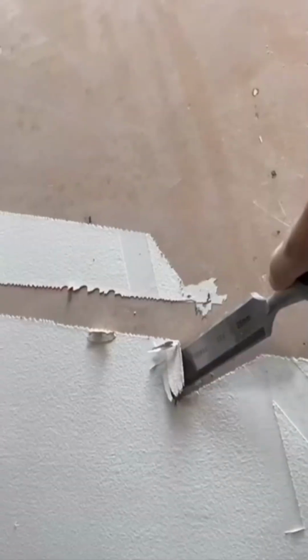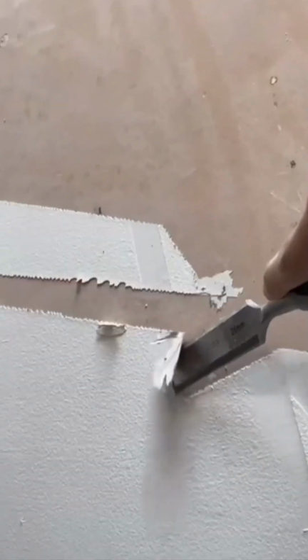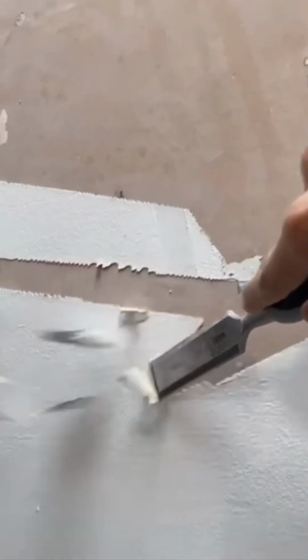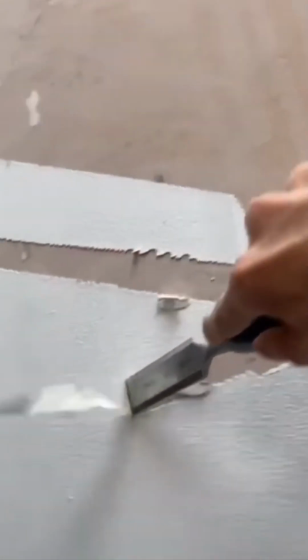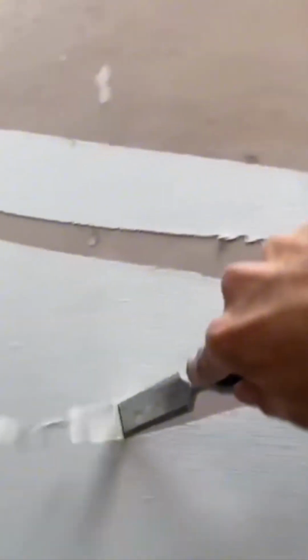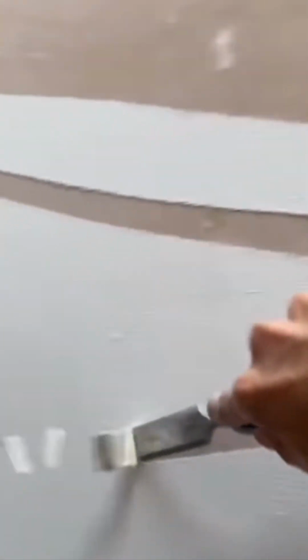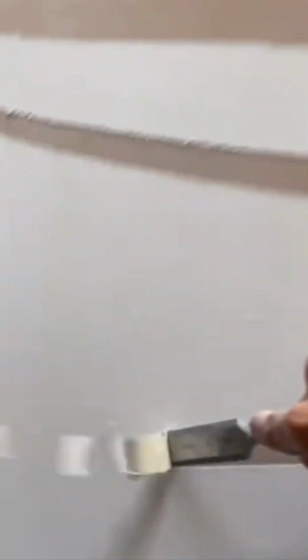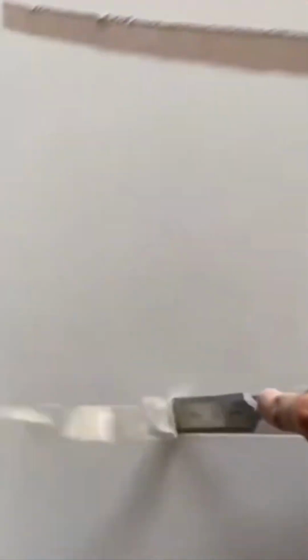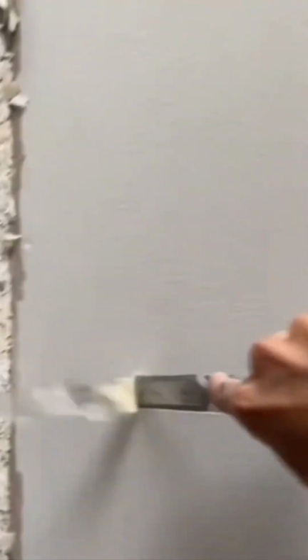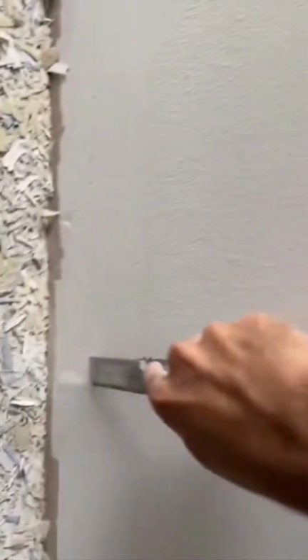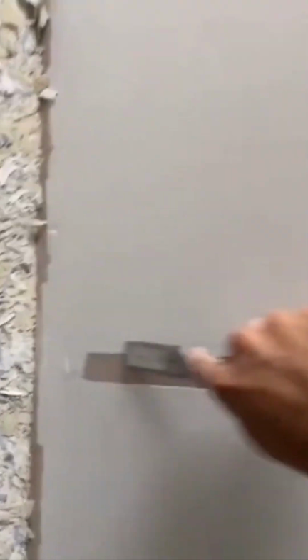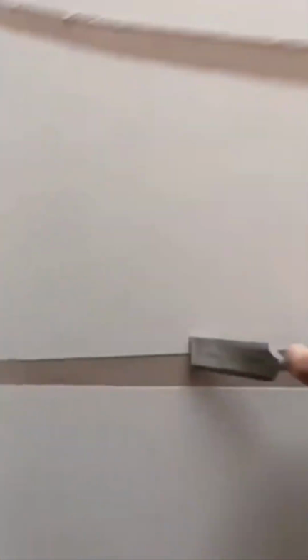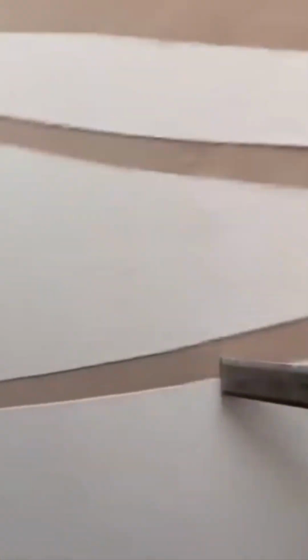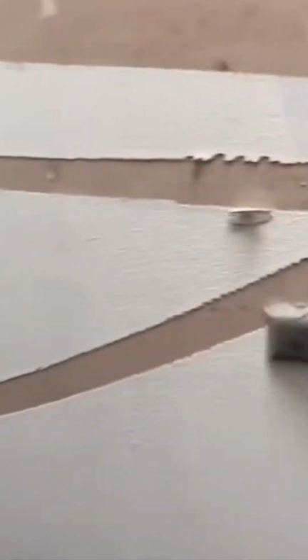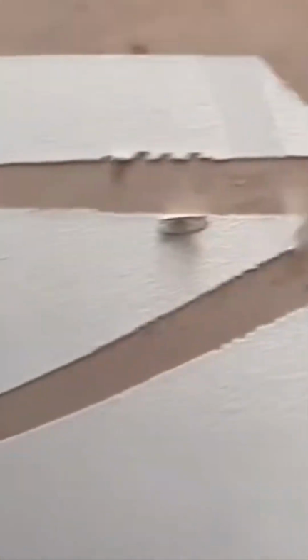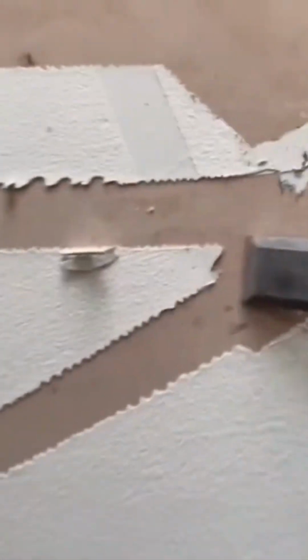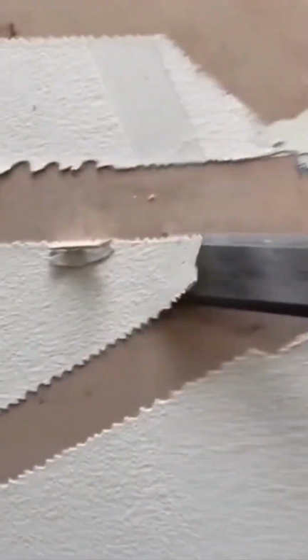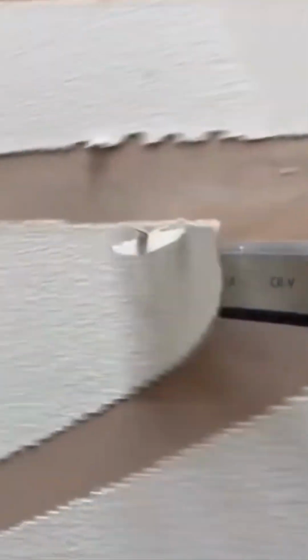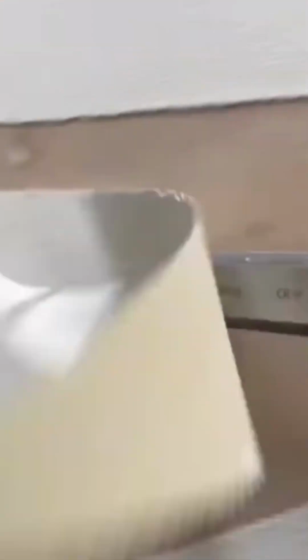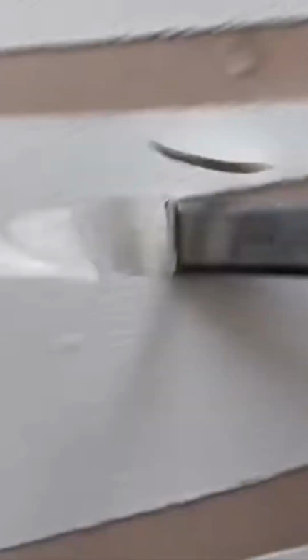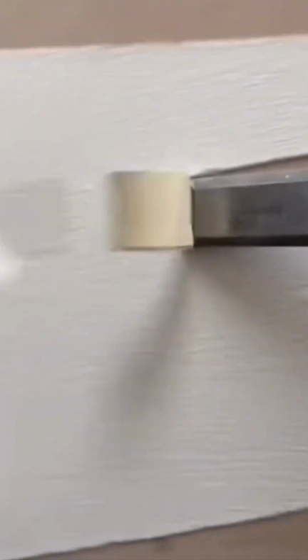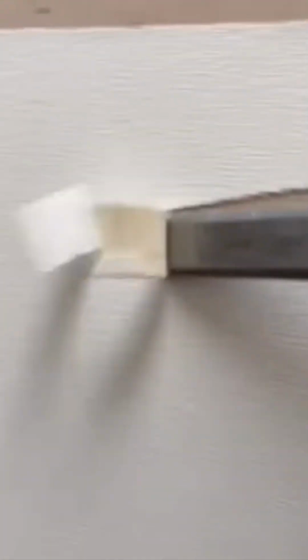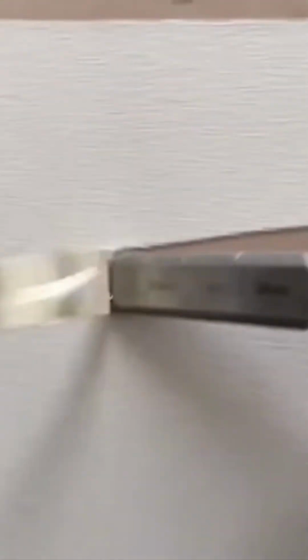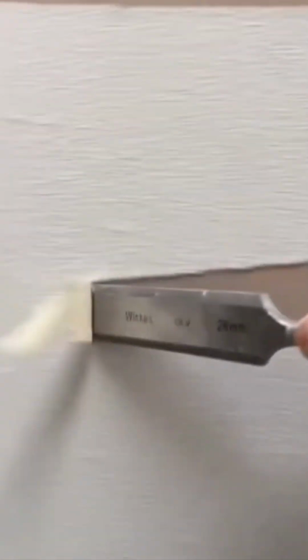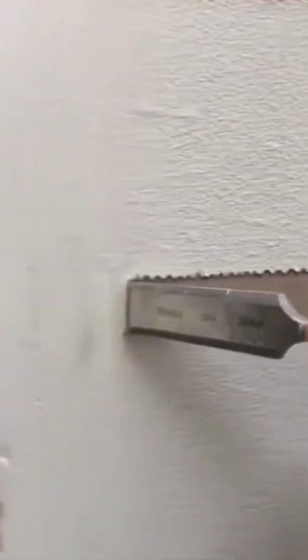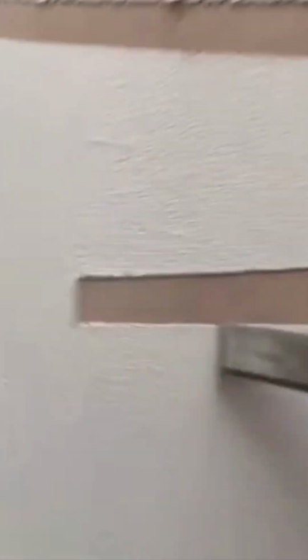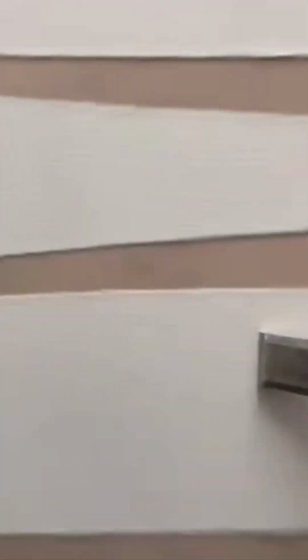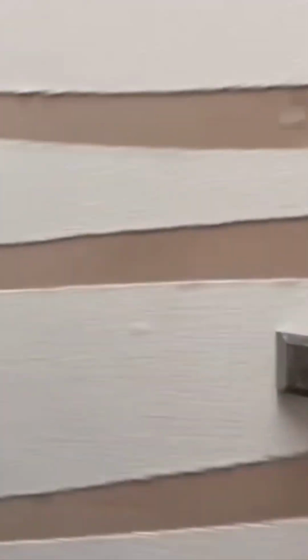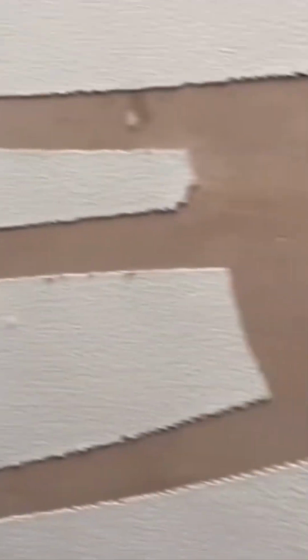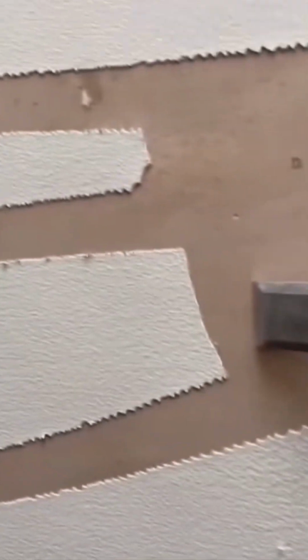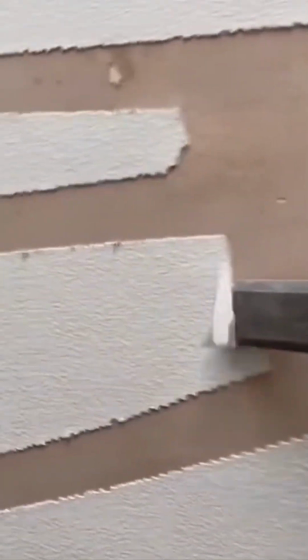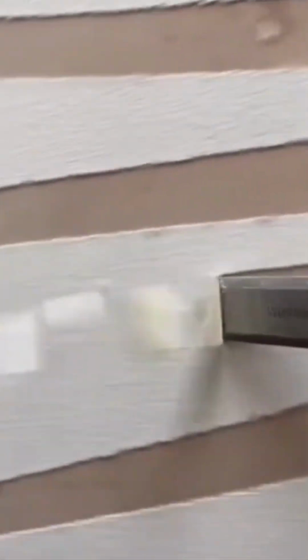Old paint doesn't leave without a fight. The scraper peels it off in curling ribbons, like pasta that's been stuck to a pan since 1987.